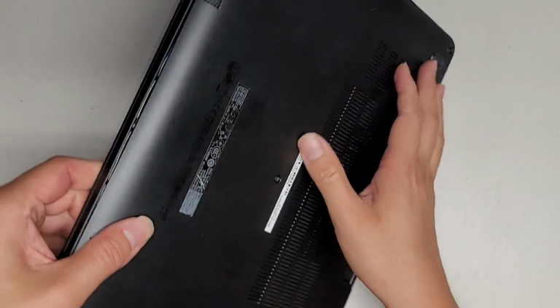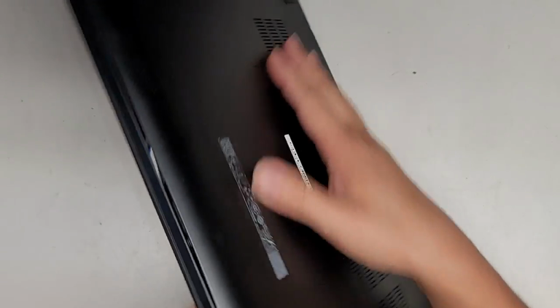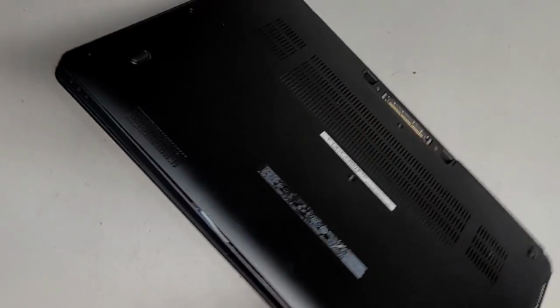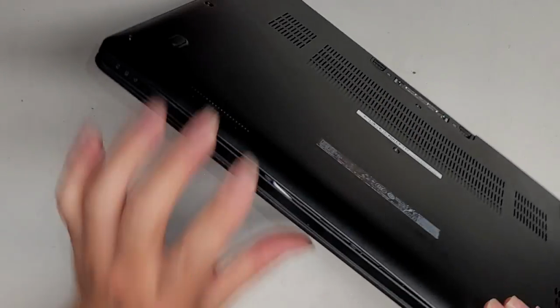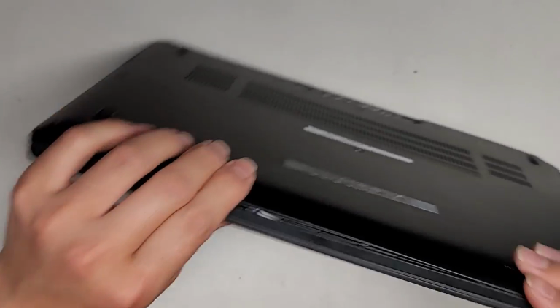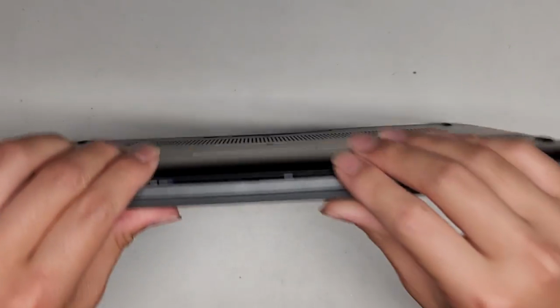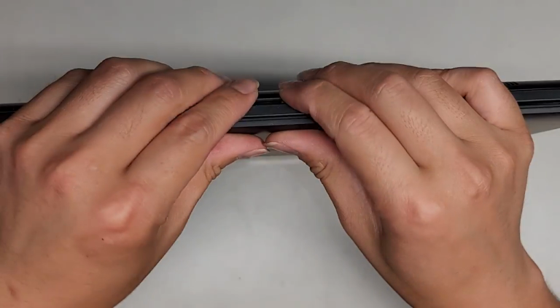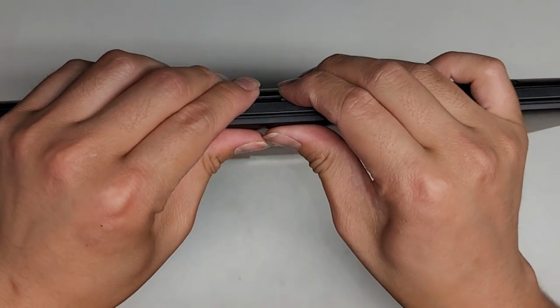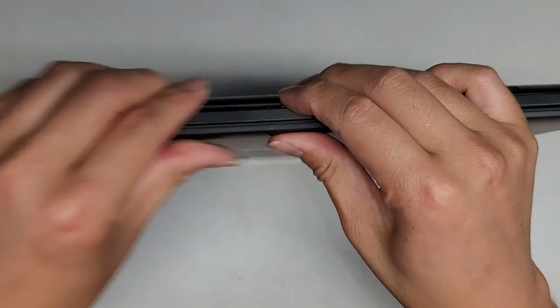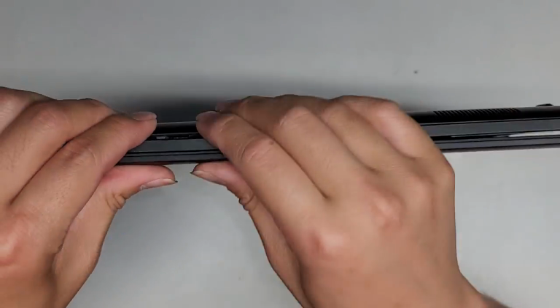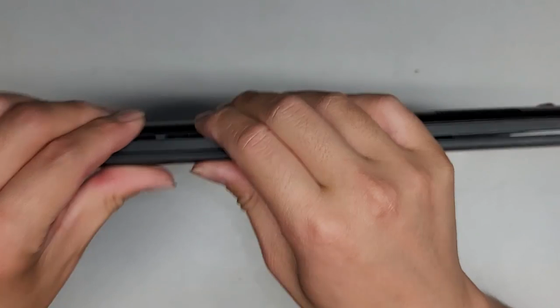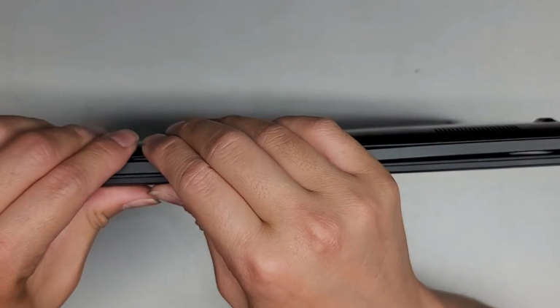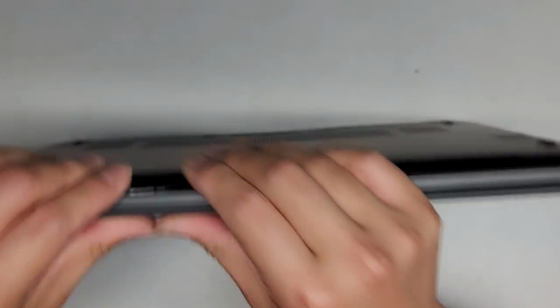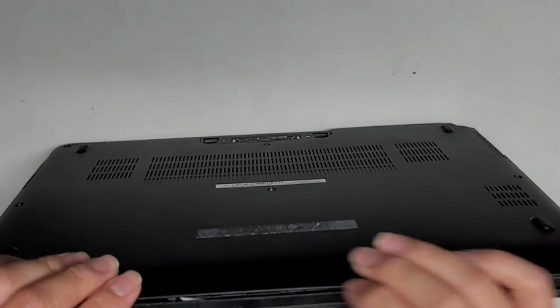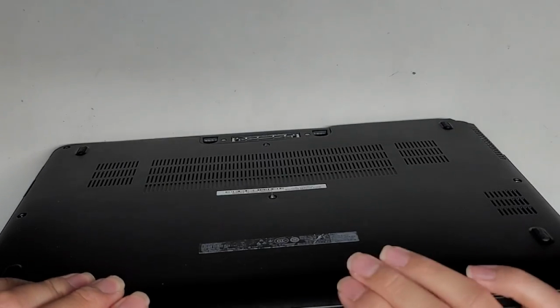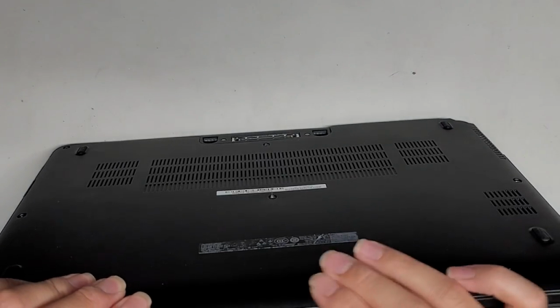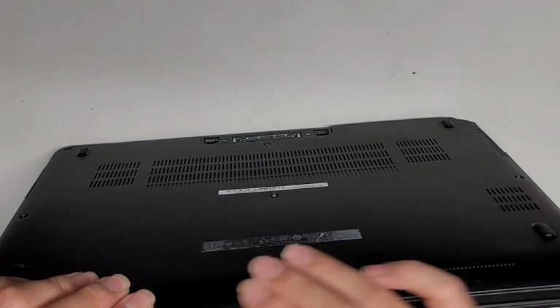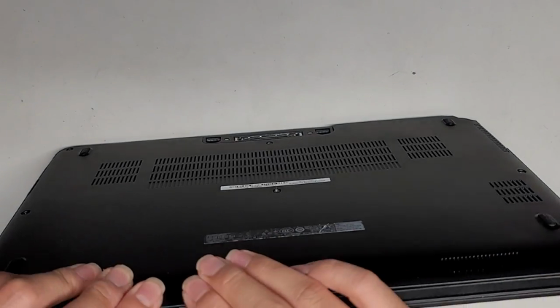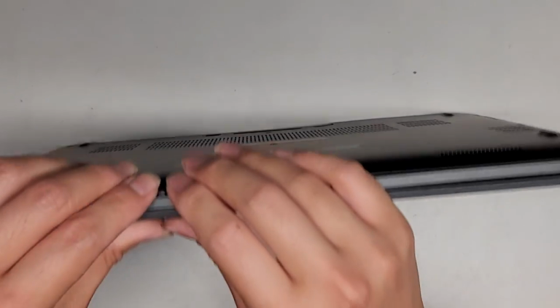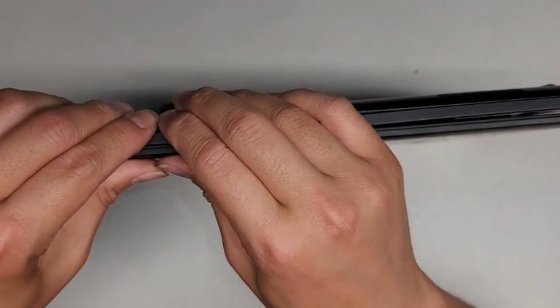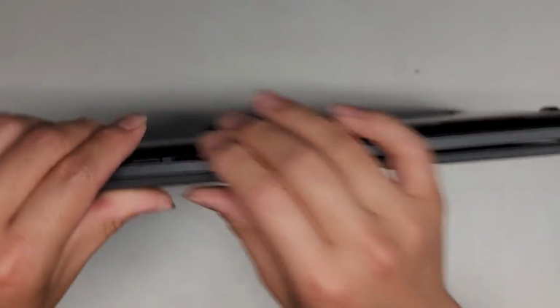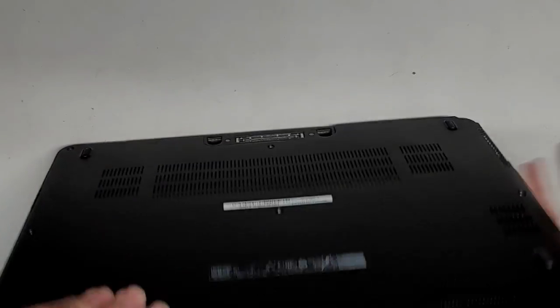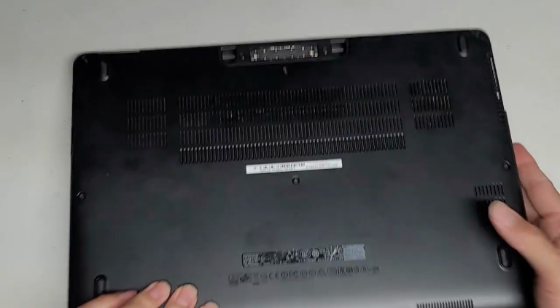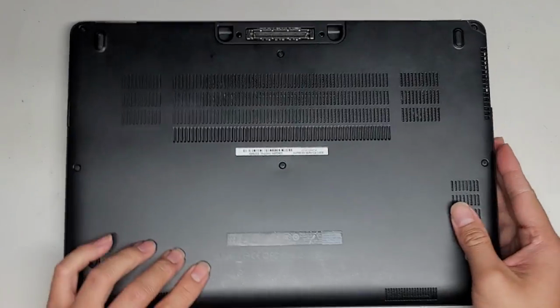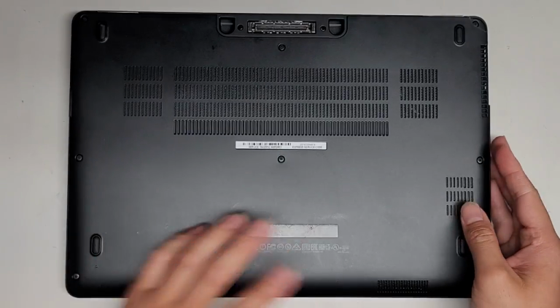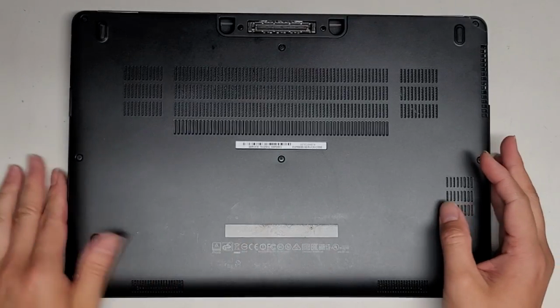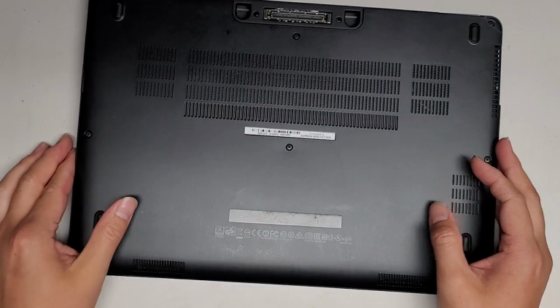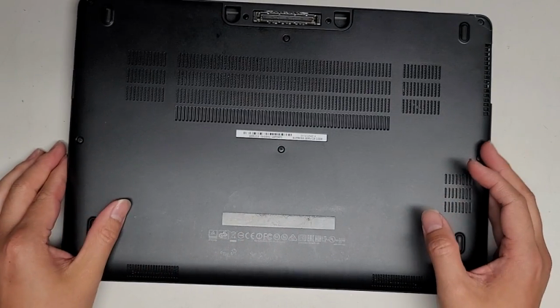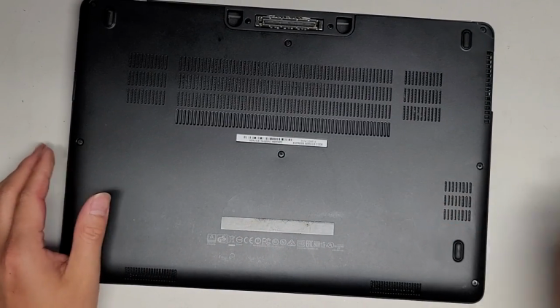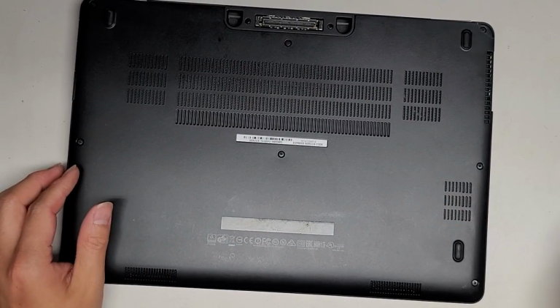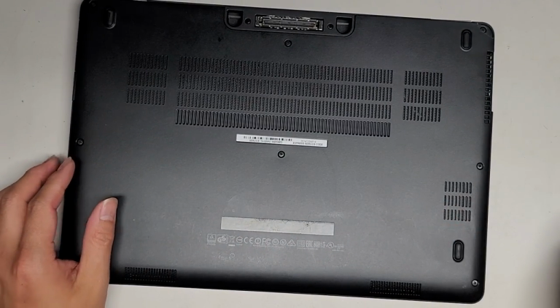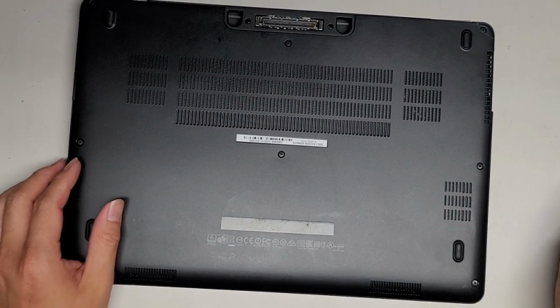It looks like this is also popping out, which is kind of weird. I don't know why. I don't know if it's gonna pop back in — it looks like it's really broken. So we're just gonna take all these screws out and take it apart.